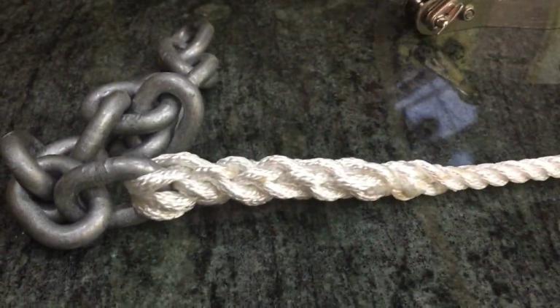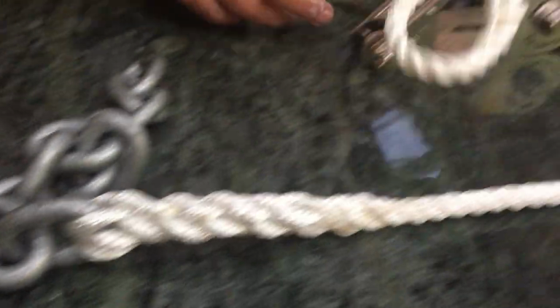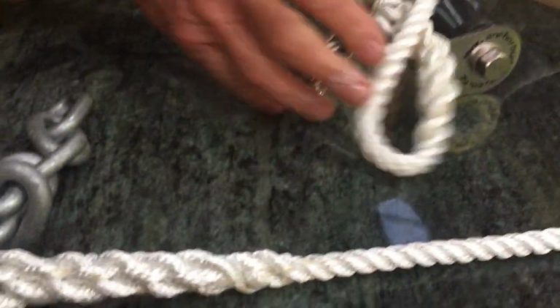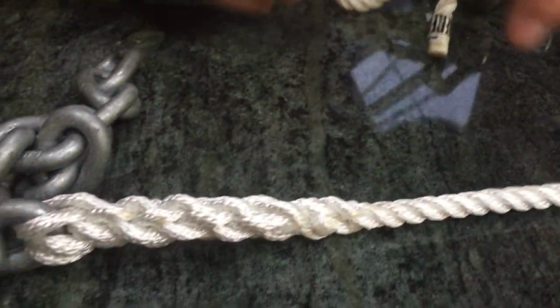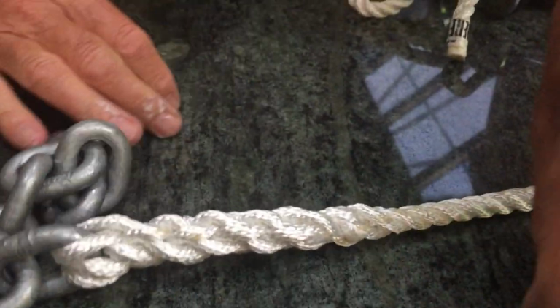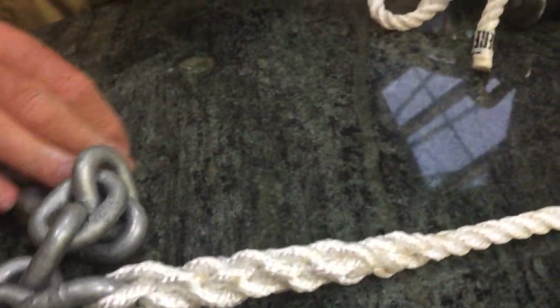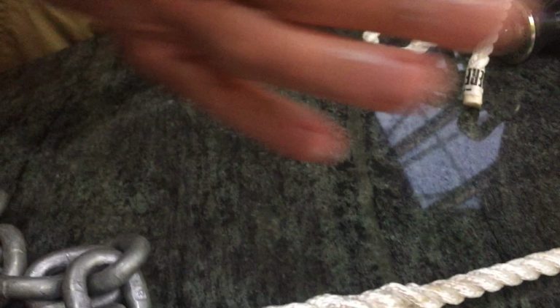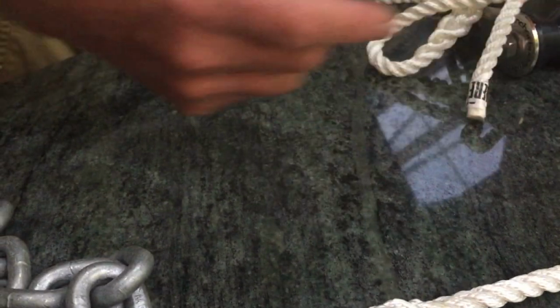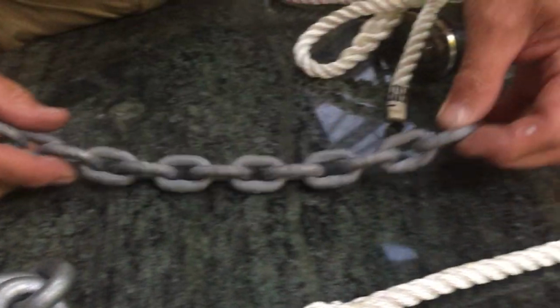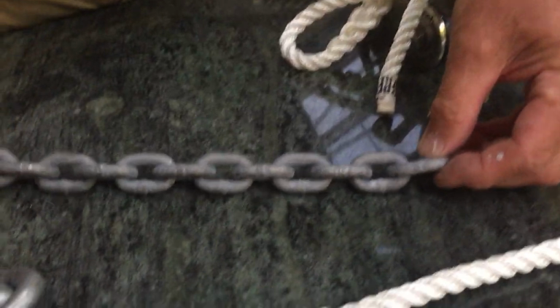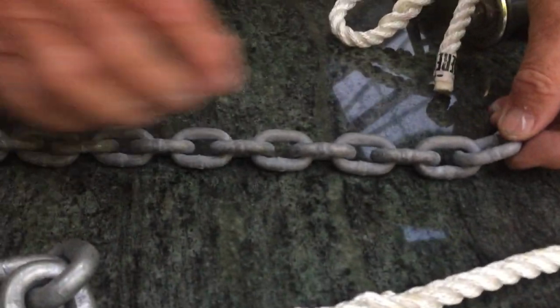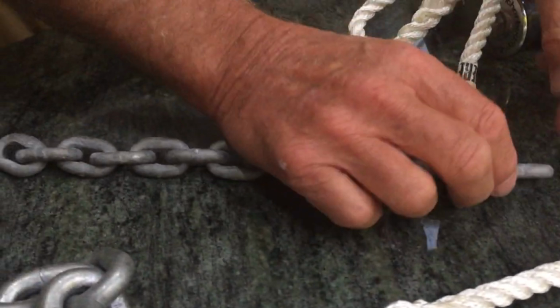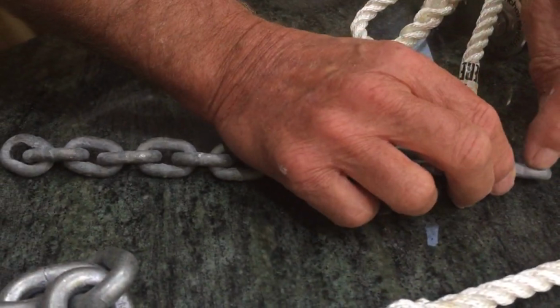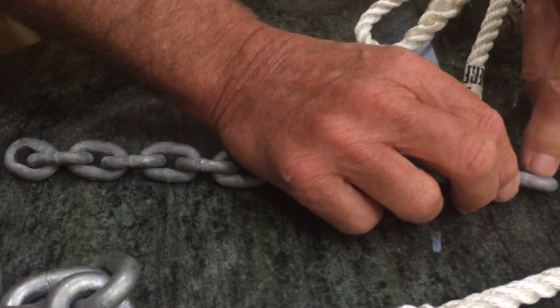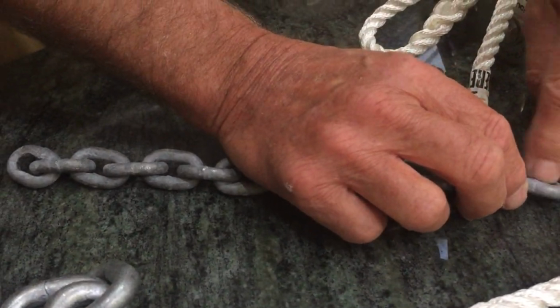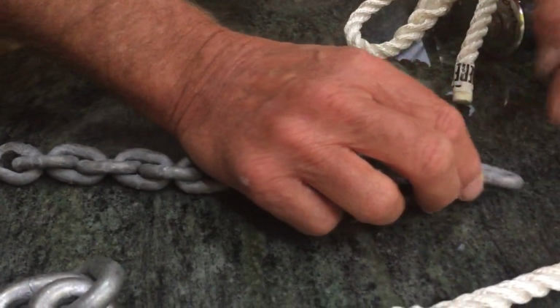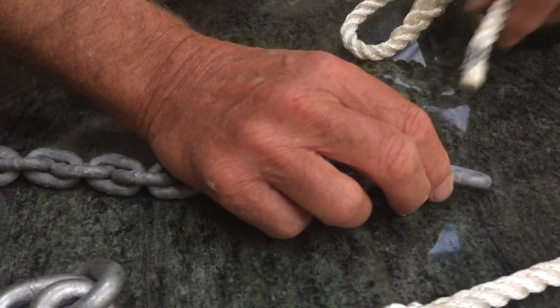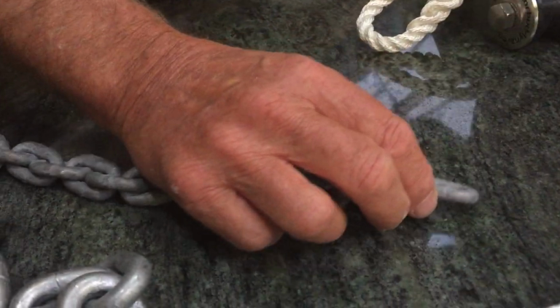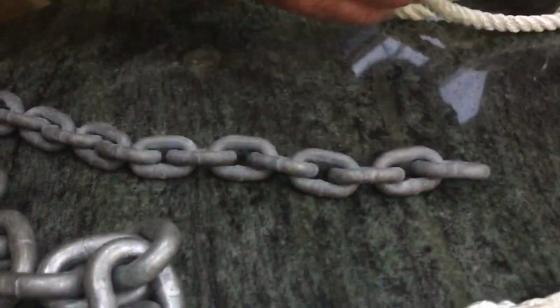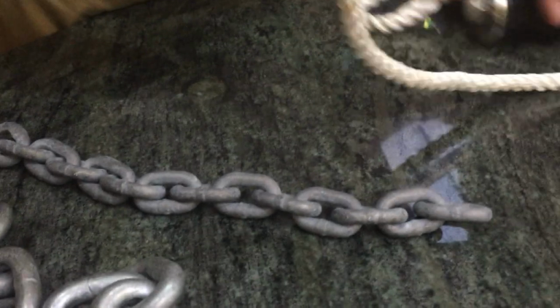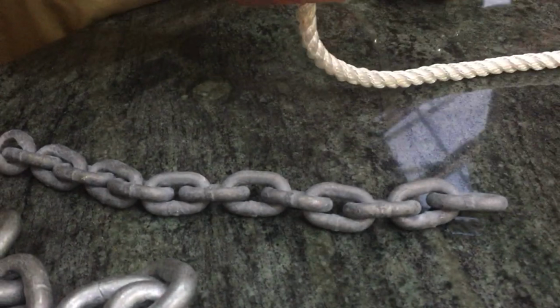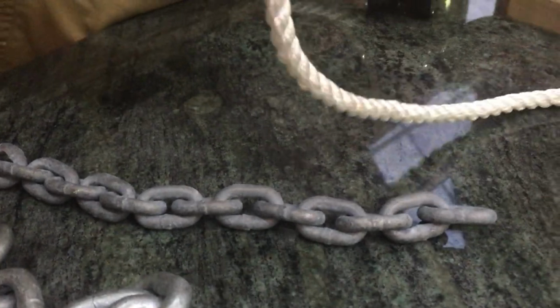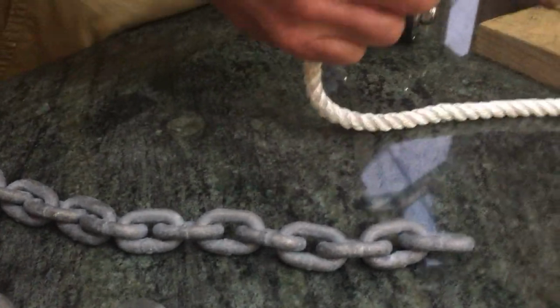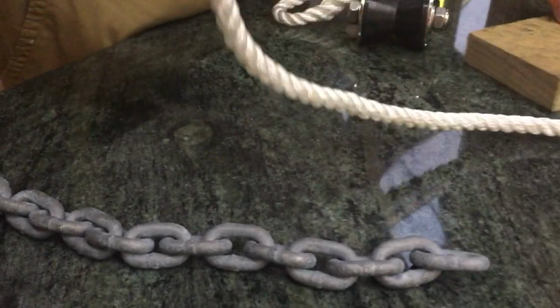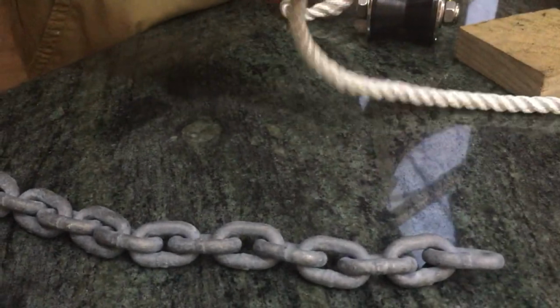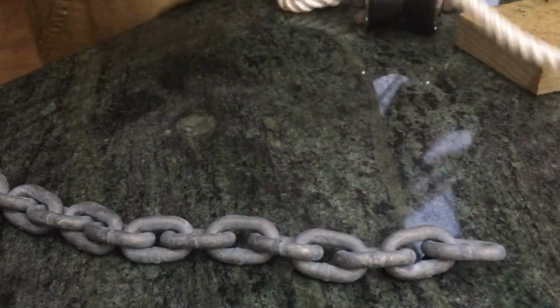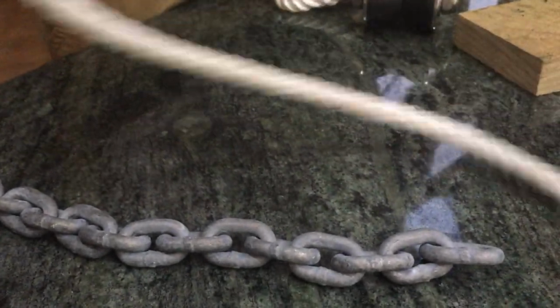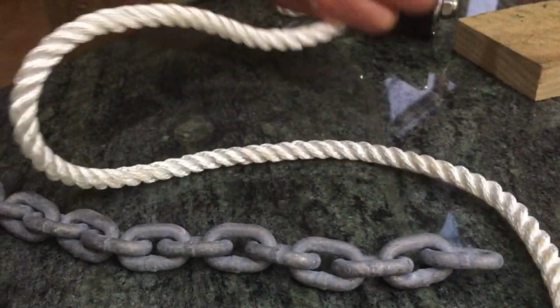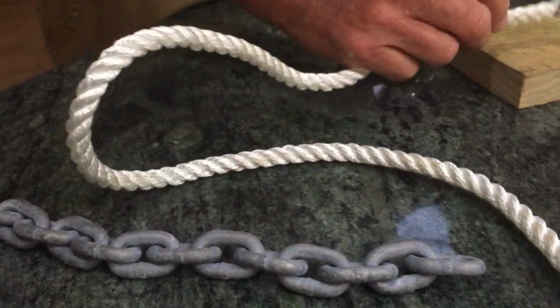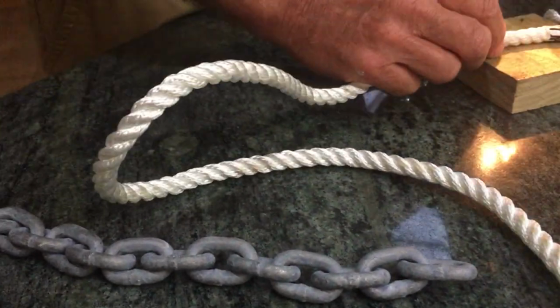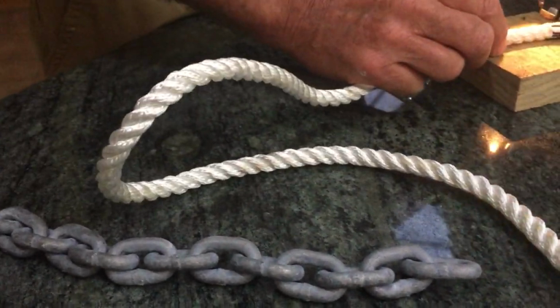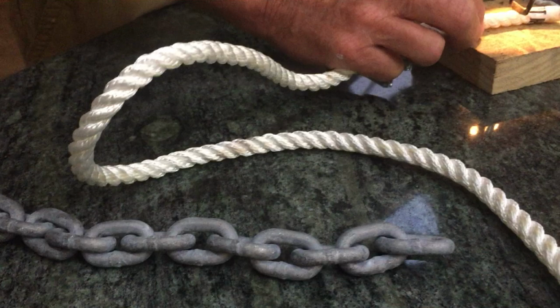It's a little bit more tricky when you go down to that smaller size rope, because you've not got a lot of room in there. But I'll go through it again on the other end of this piece of rope just to show you how it is.